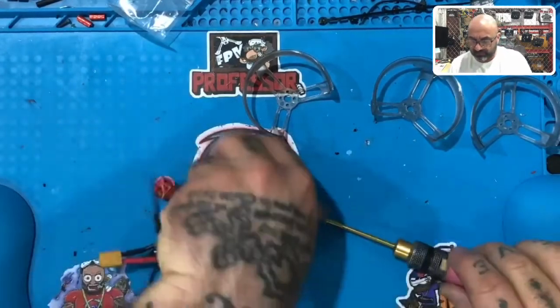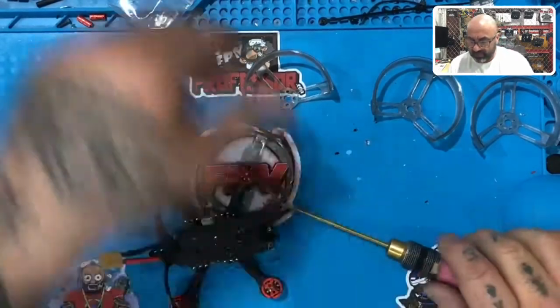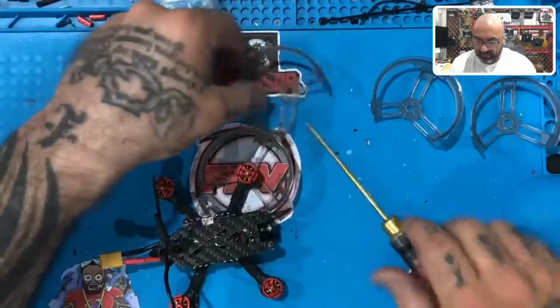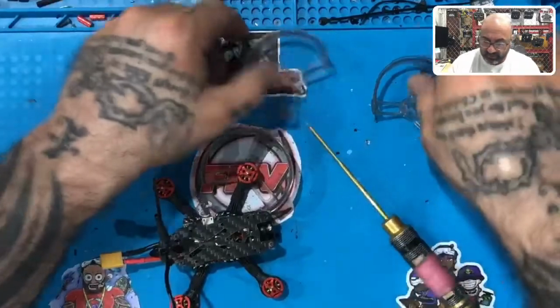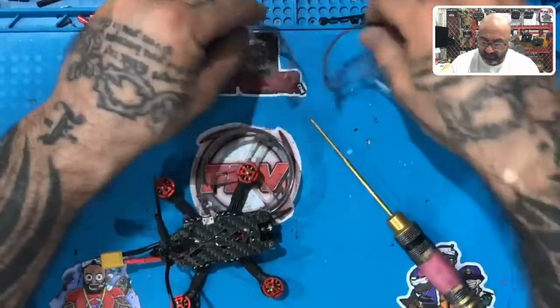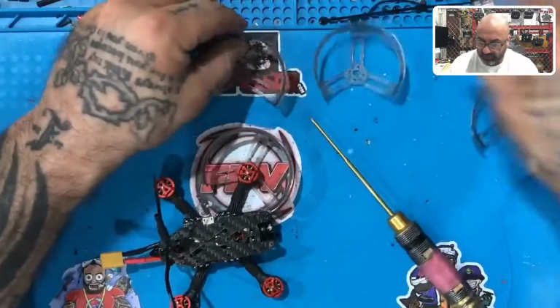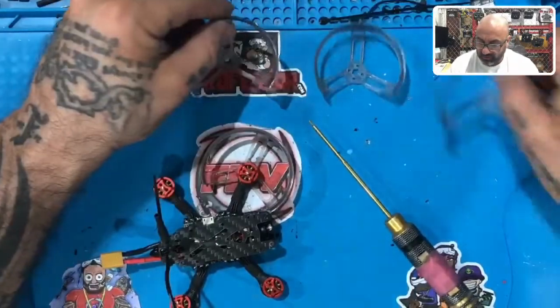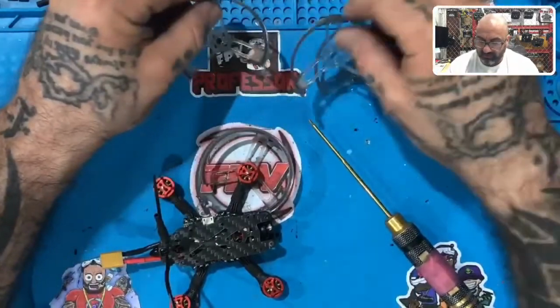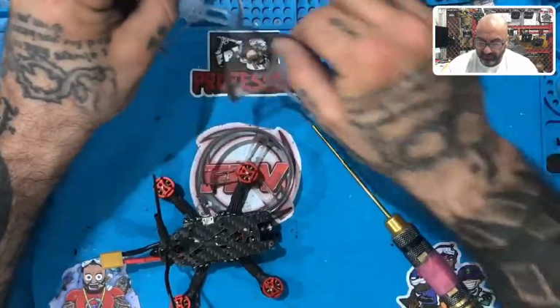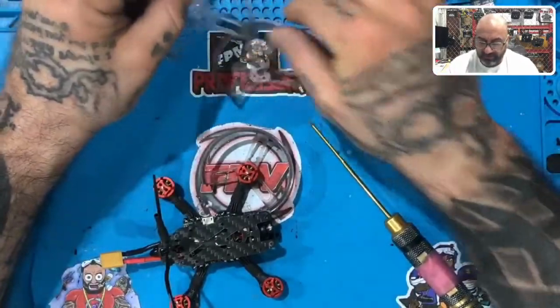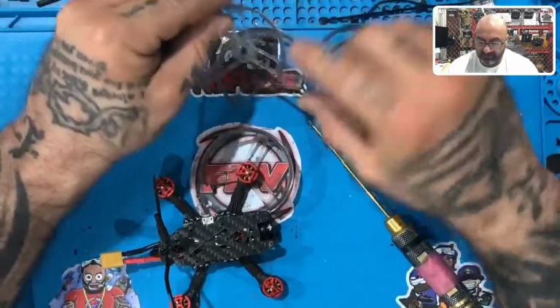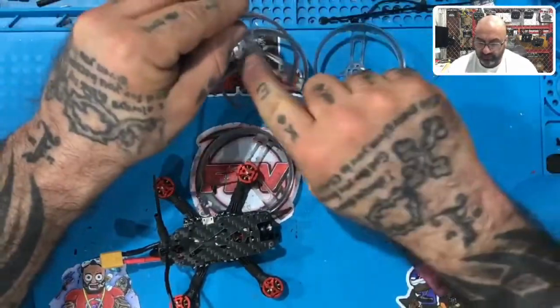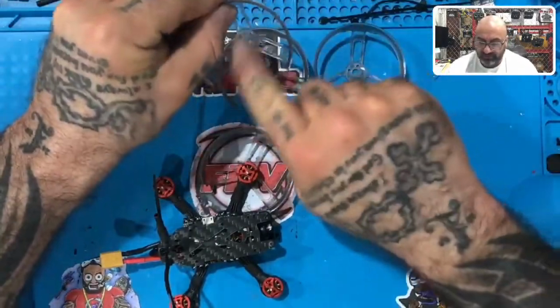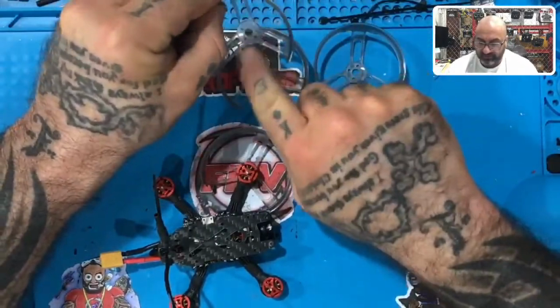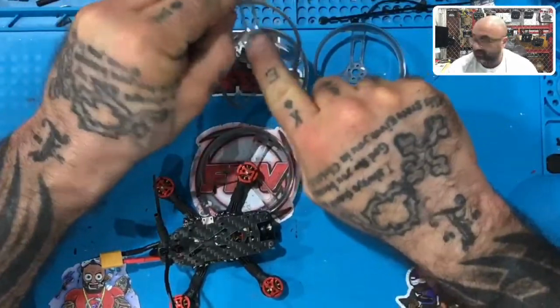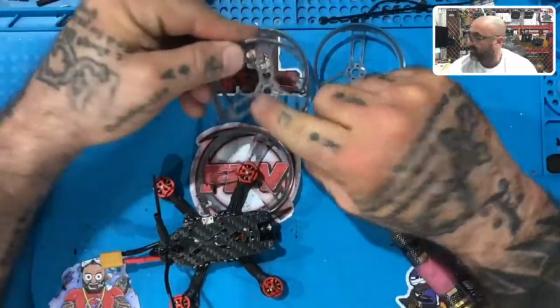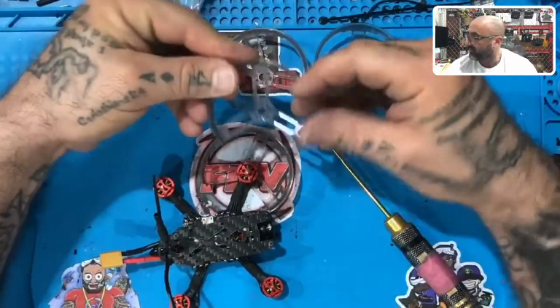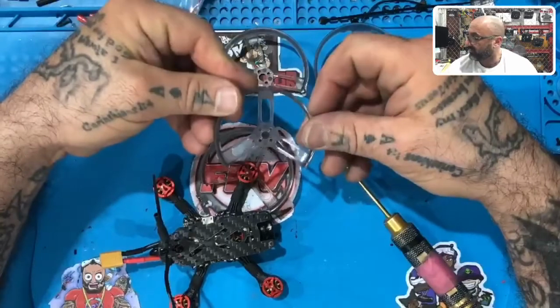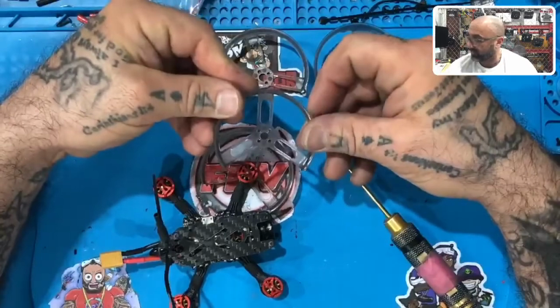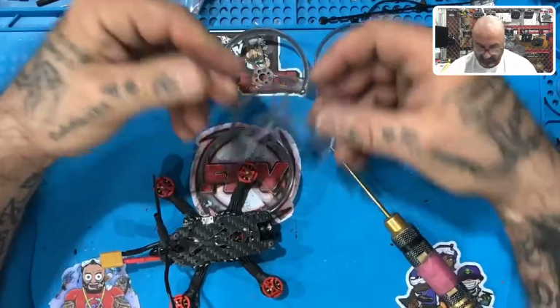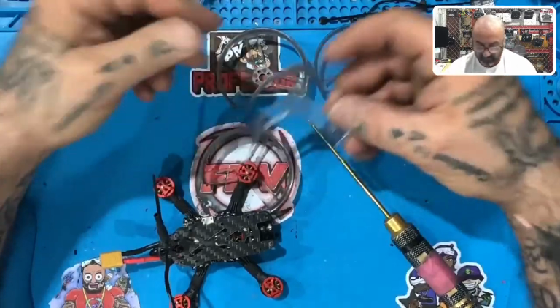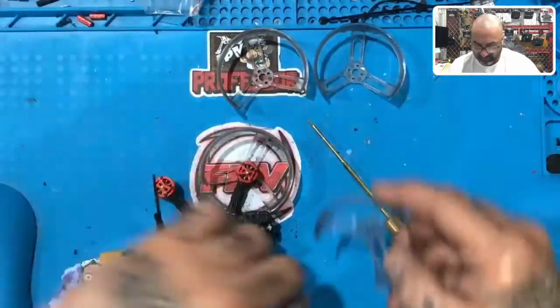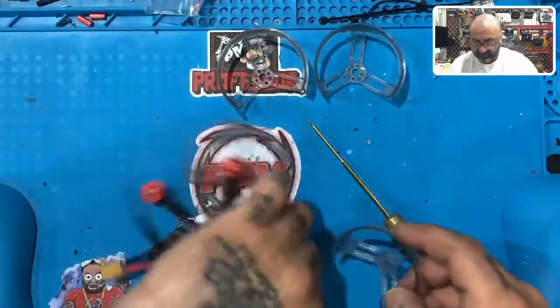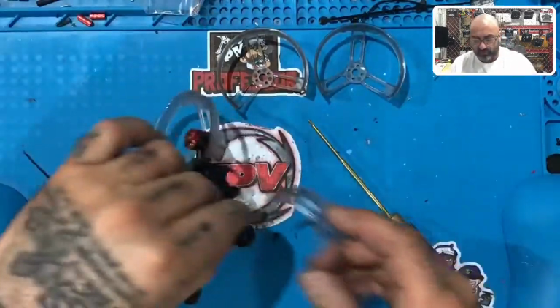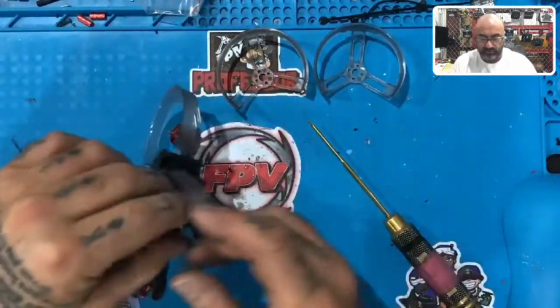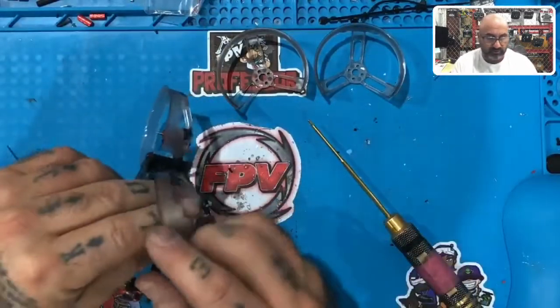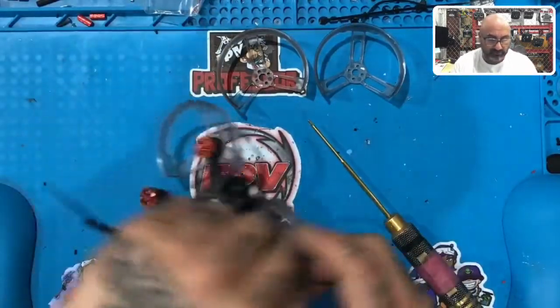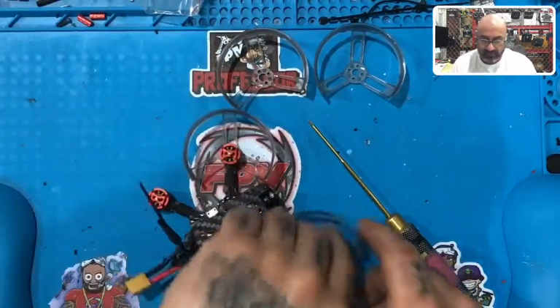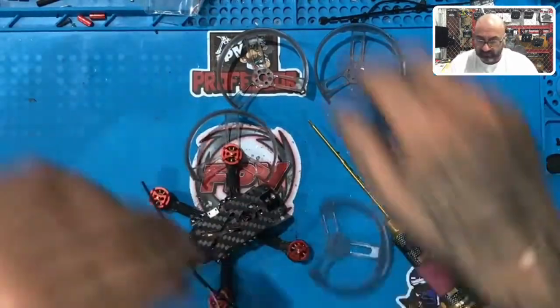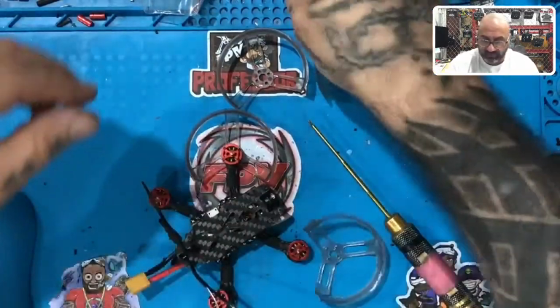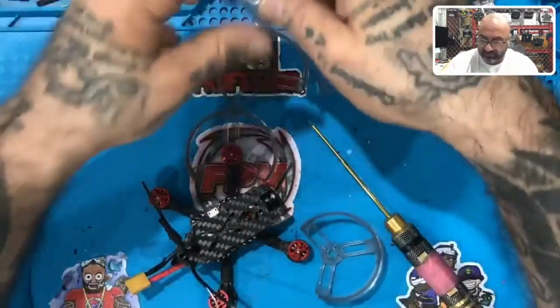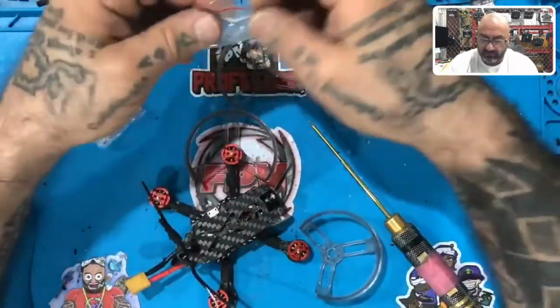Now we're going to look for the one that has the two holes in the center, just like this — that's going to be the next one, which goes on motor number two over here. Let's get another set of screws.